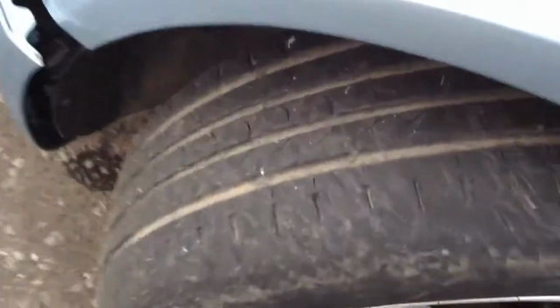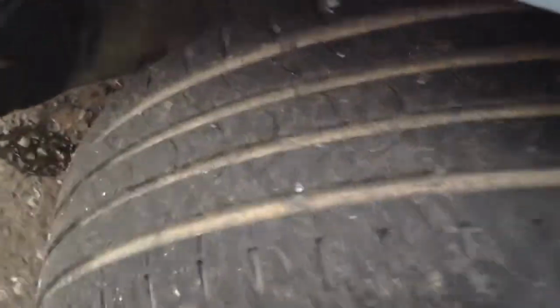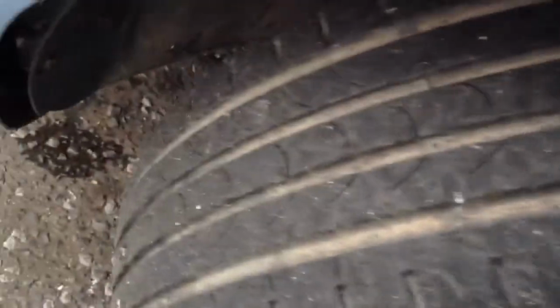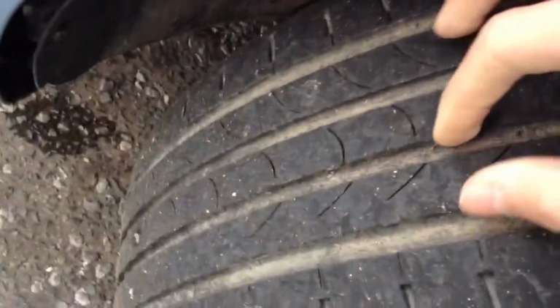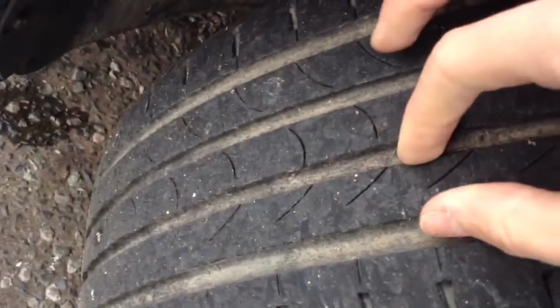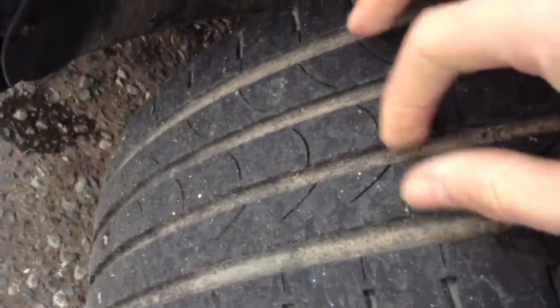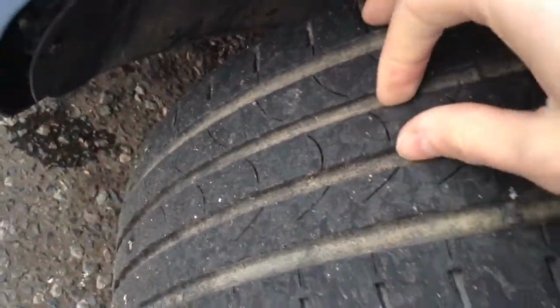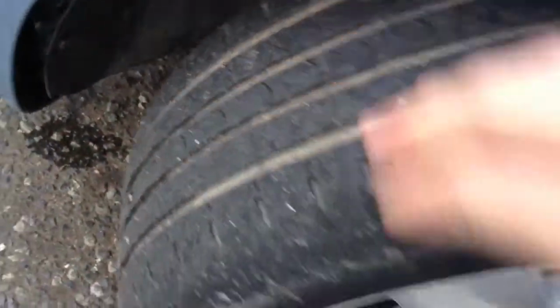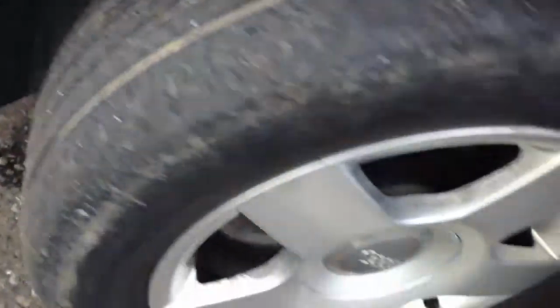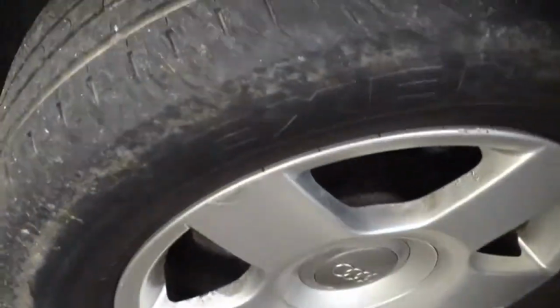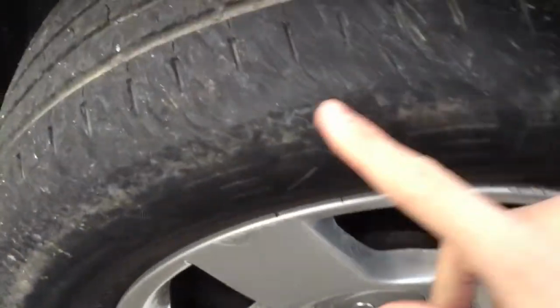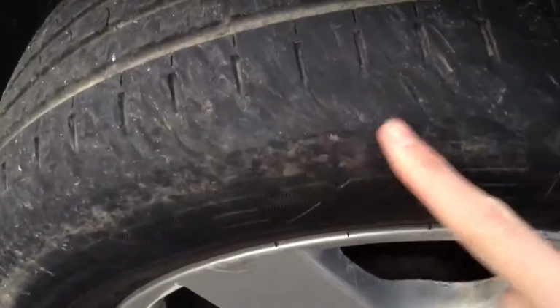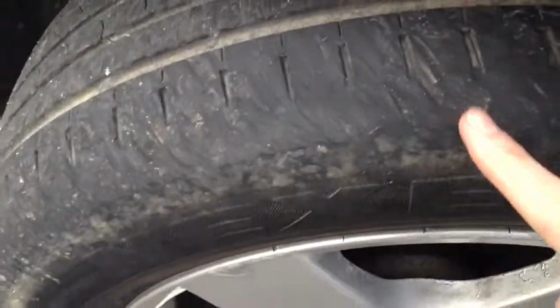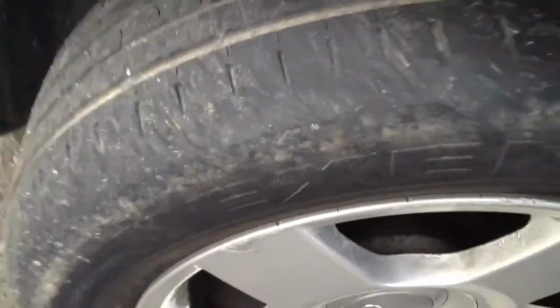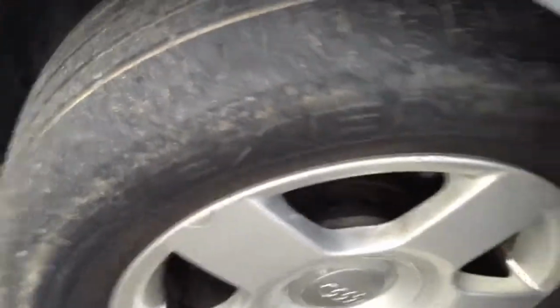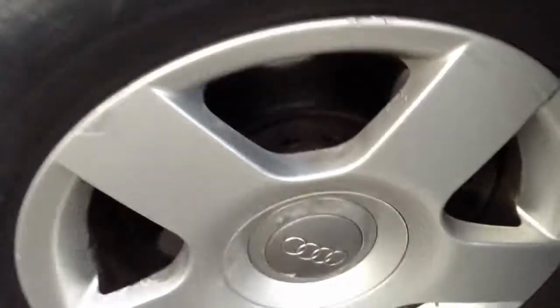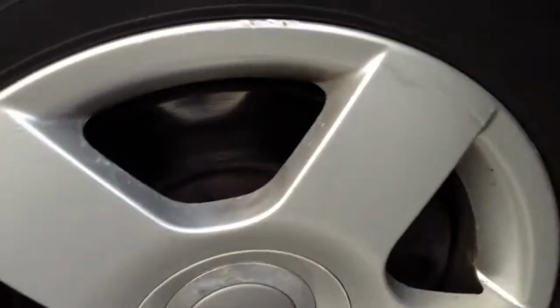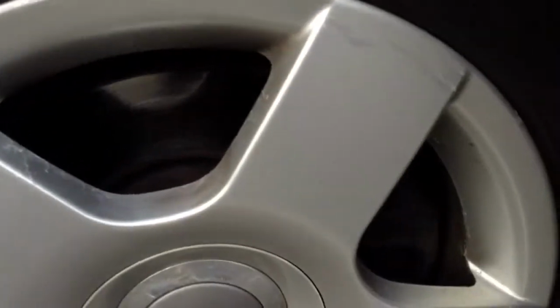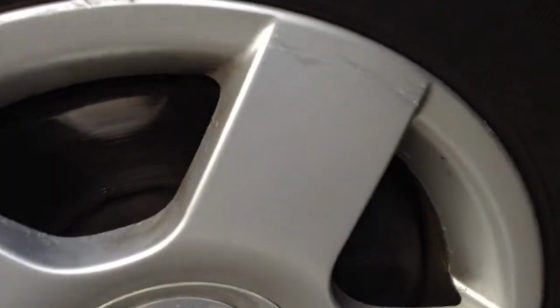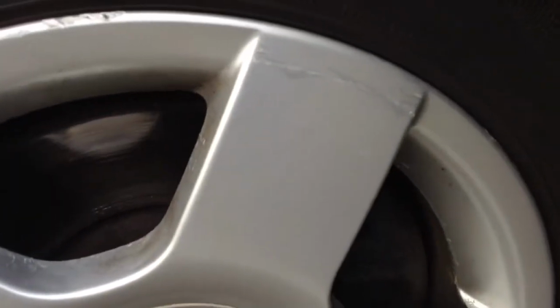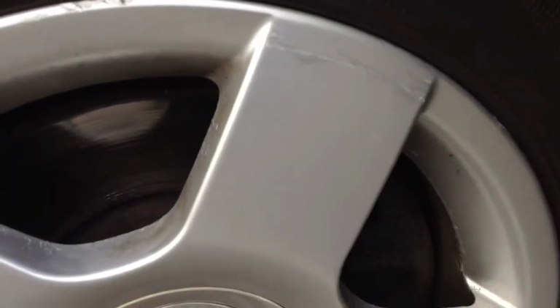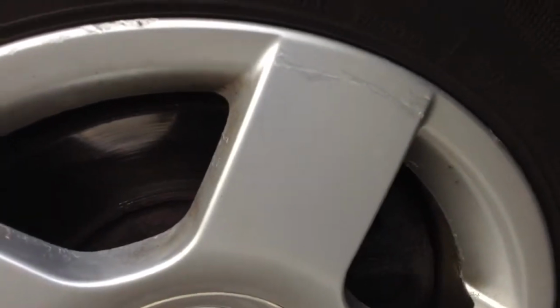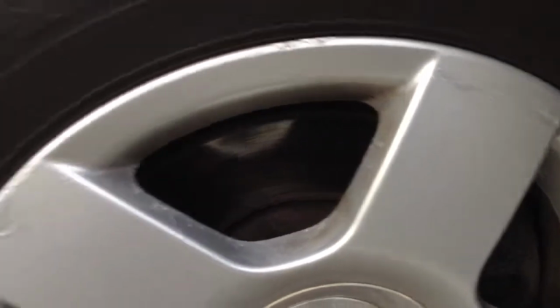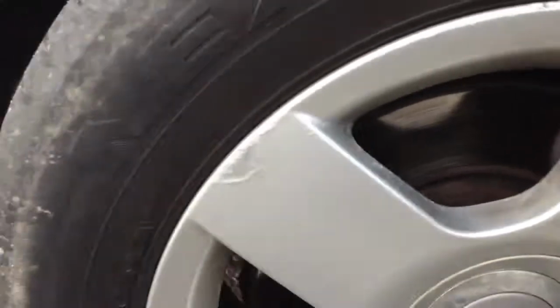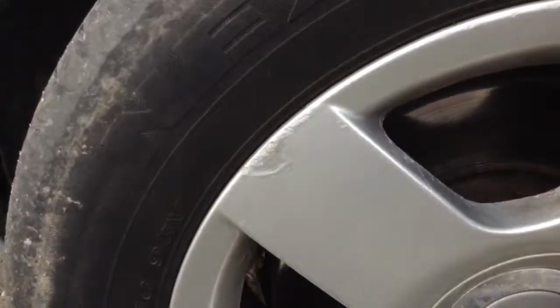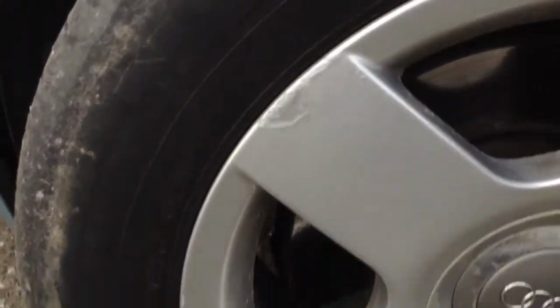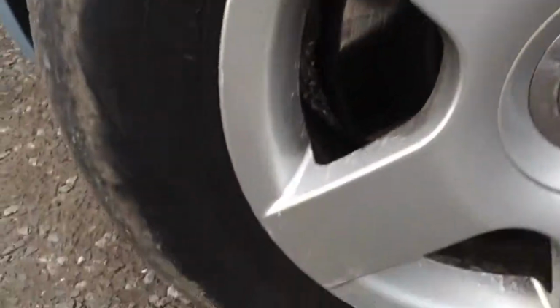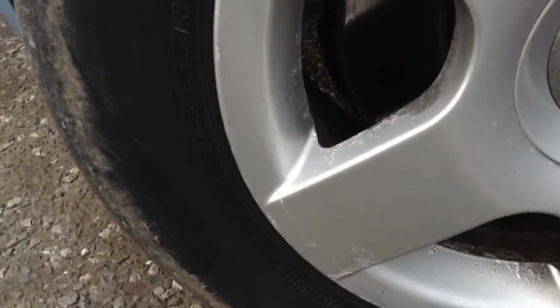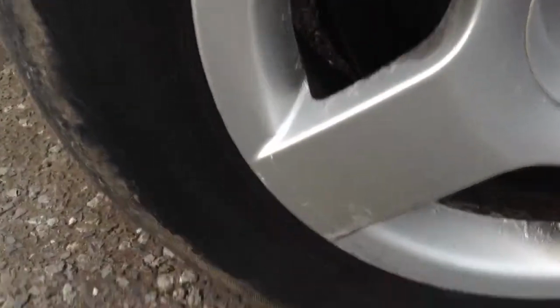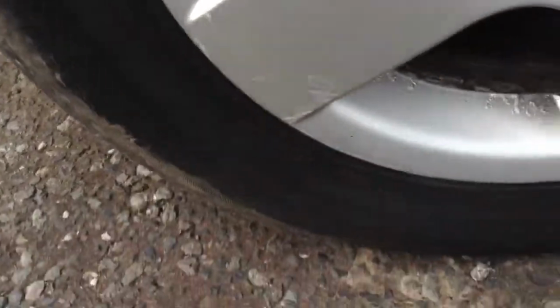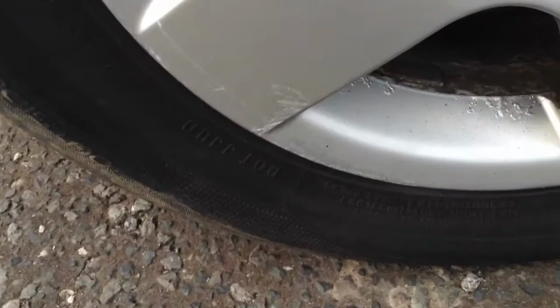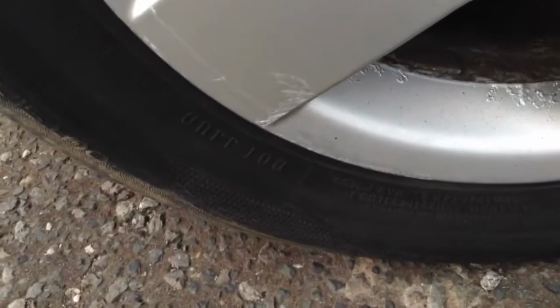Looking around the nearside front tyre, again around 3mm to 4mm with quite a bit of wear to the outer edge. The nearside front alloy has some scratches, some curbing, and looks like they've all had paint applied to them.